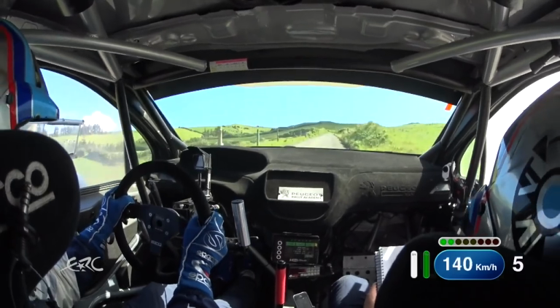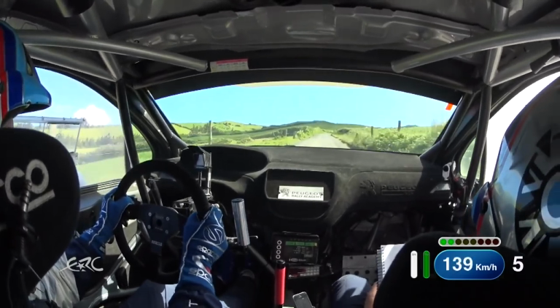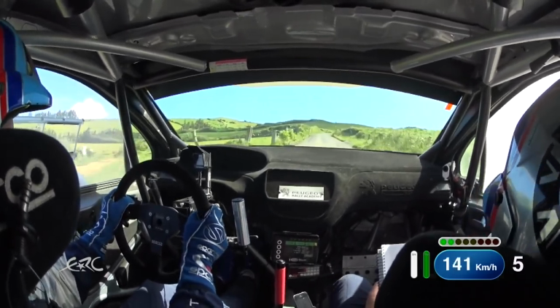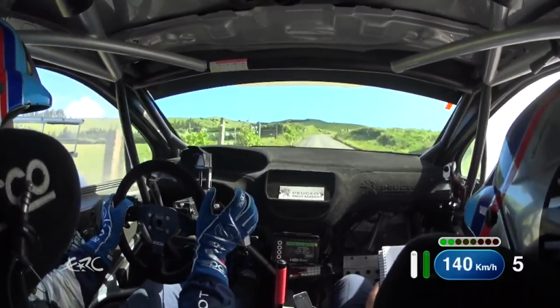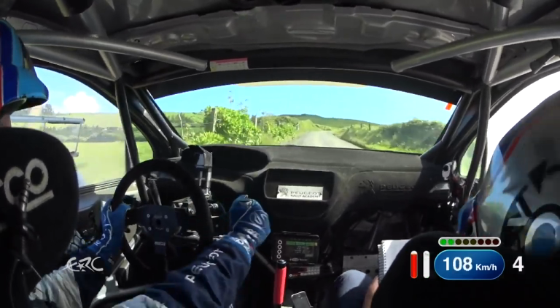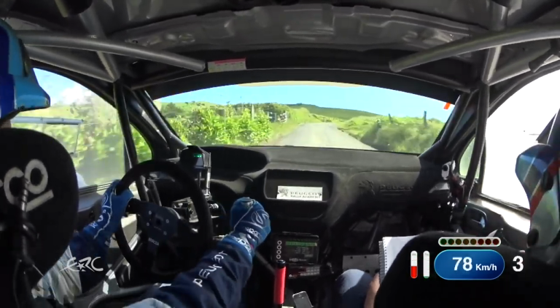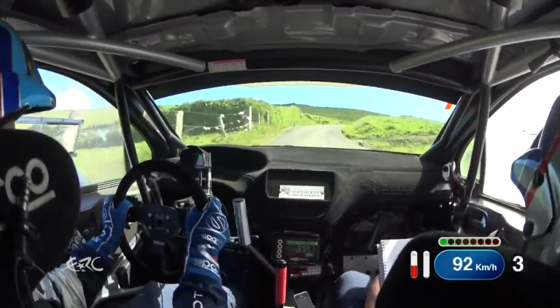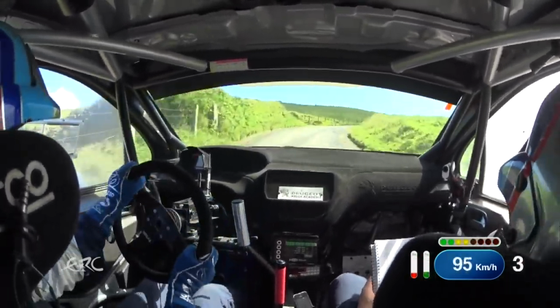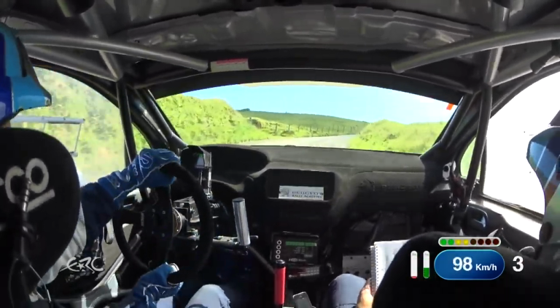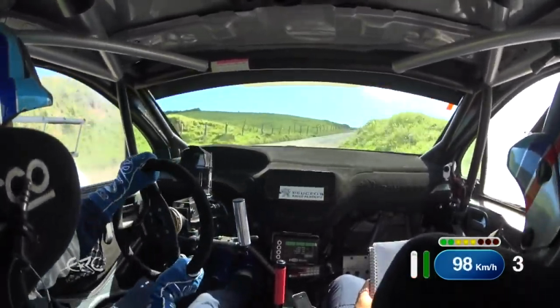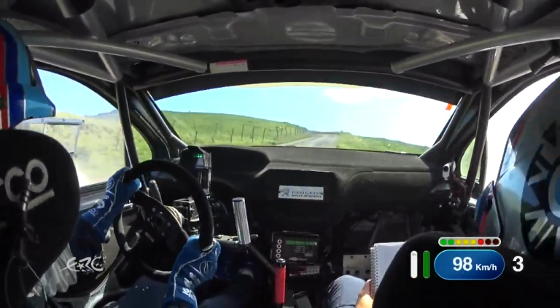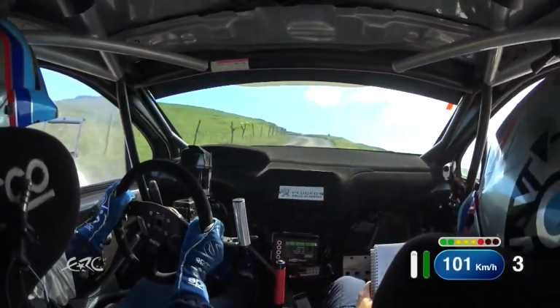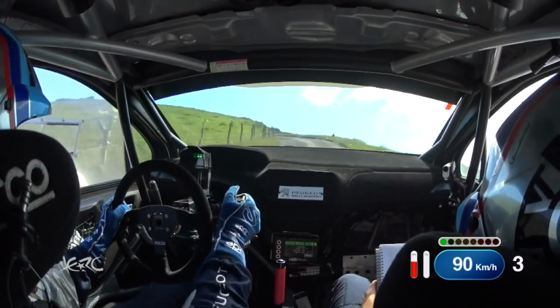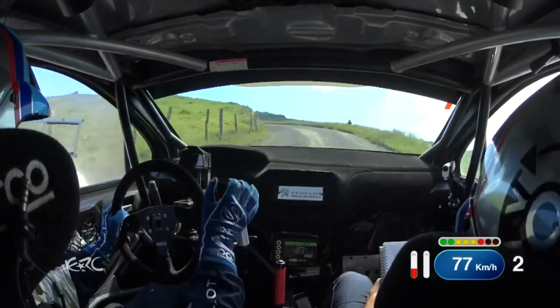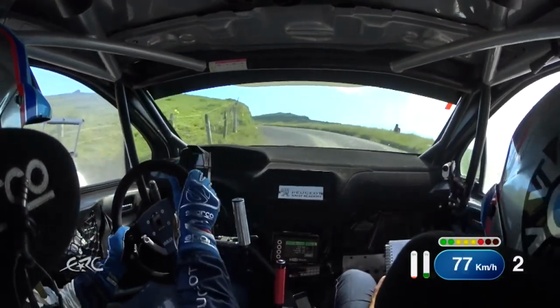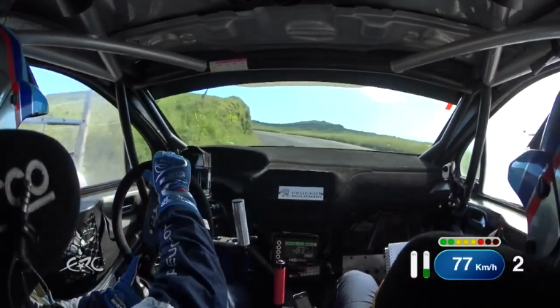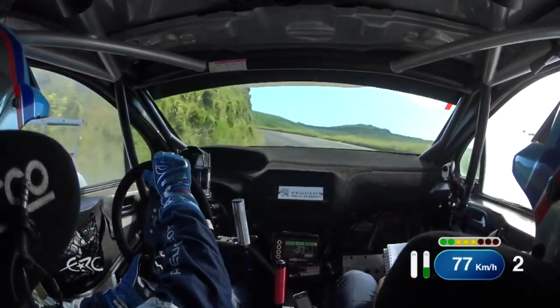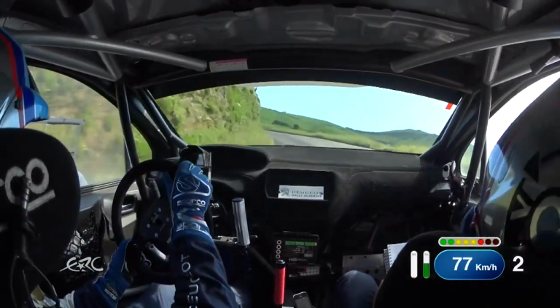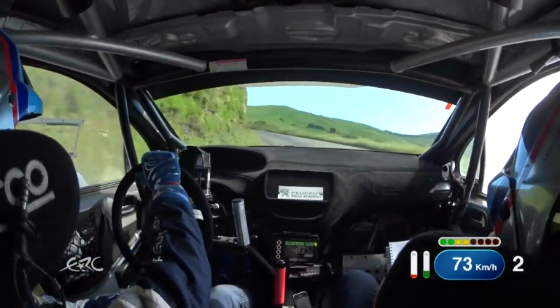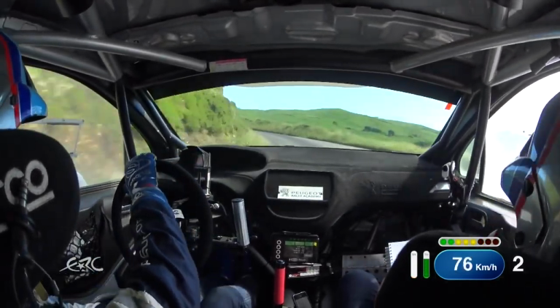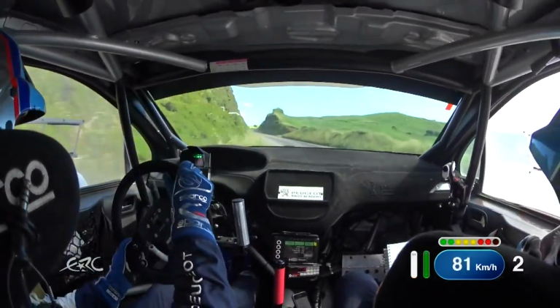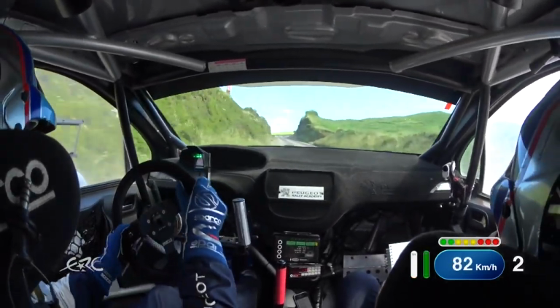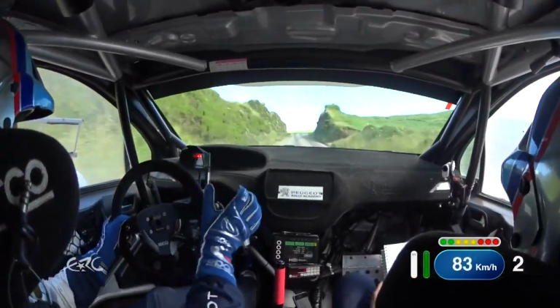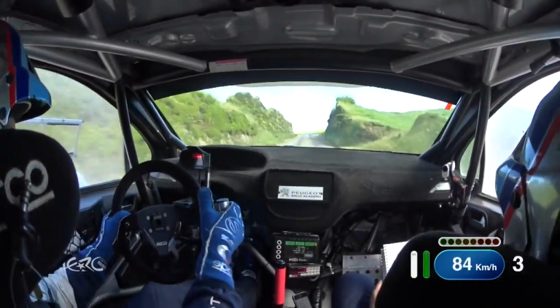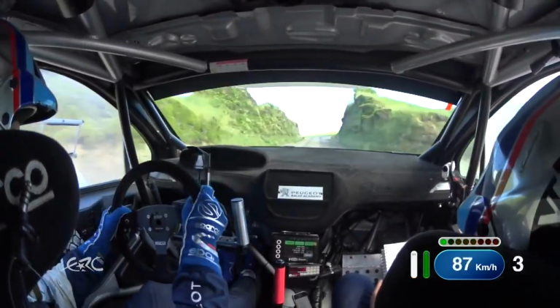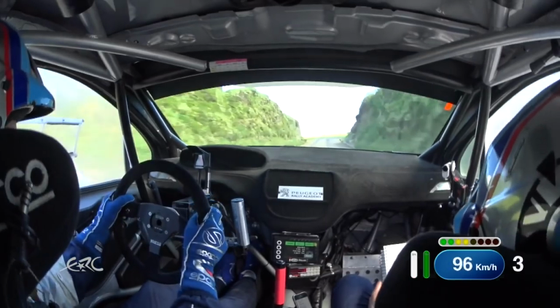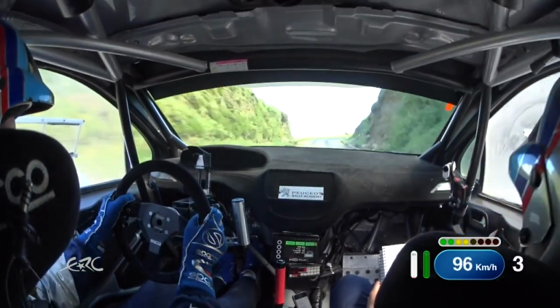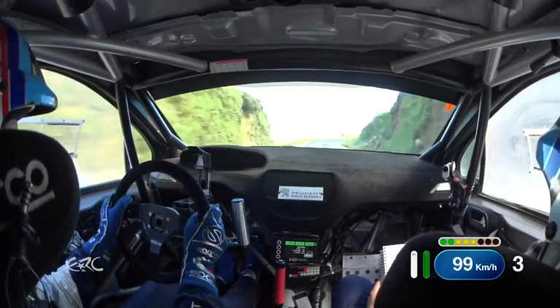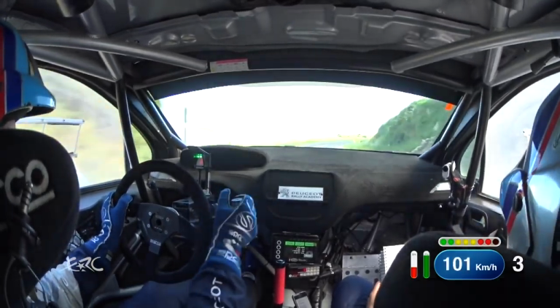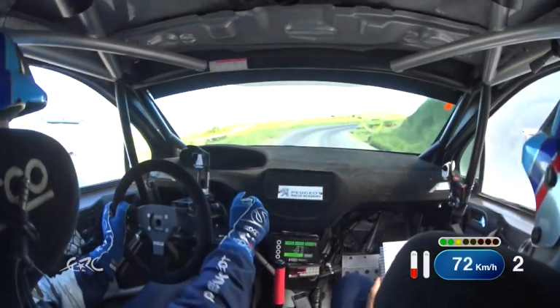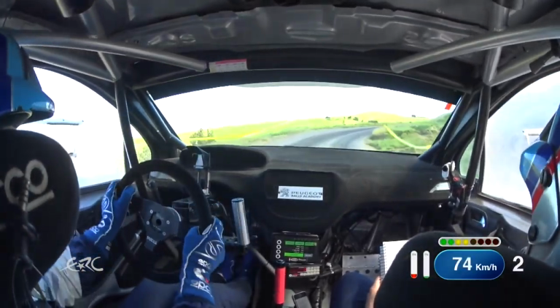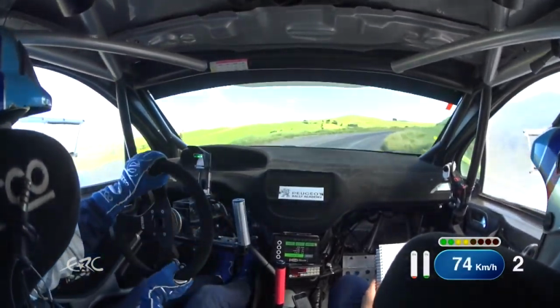4 left plus half long, tightens to minus, keeping. 80, deceptive, late, 4 right minus half long, tightens badly, keep very in. 50.